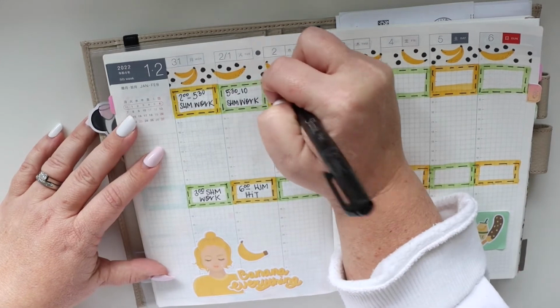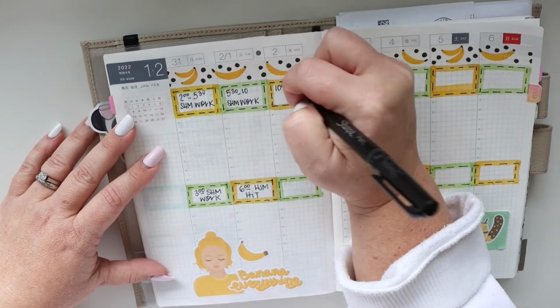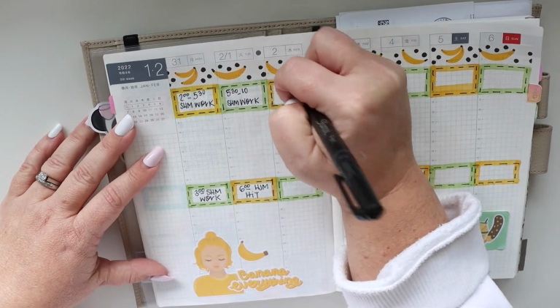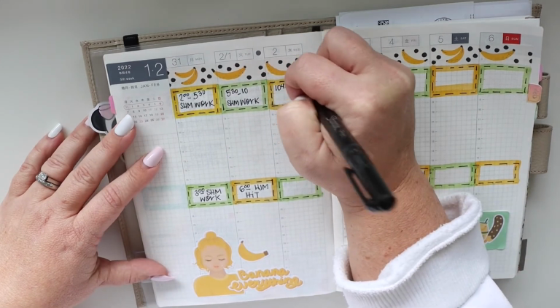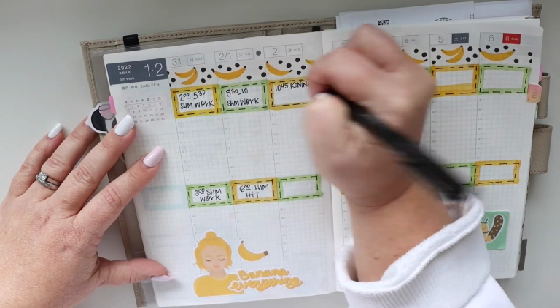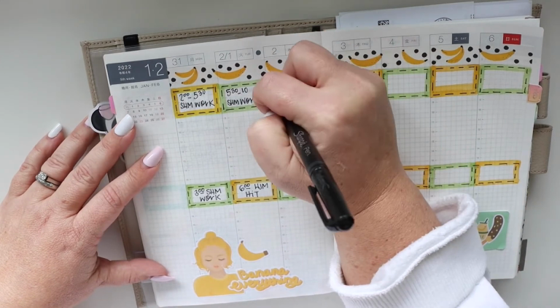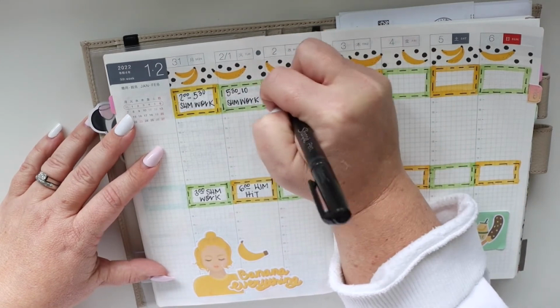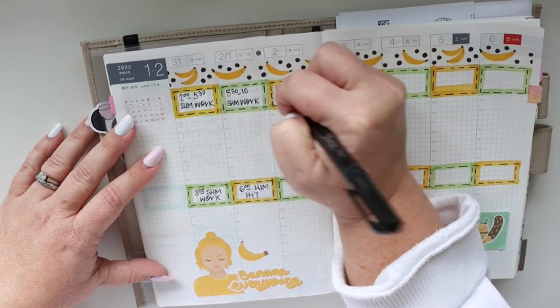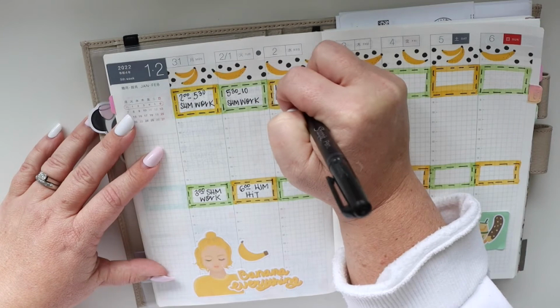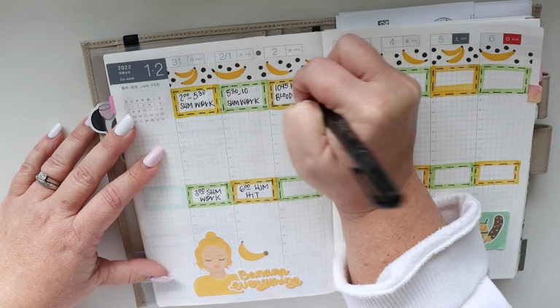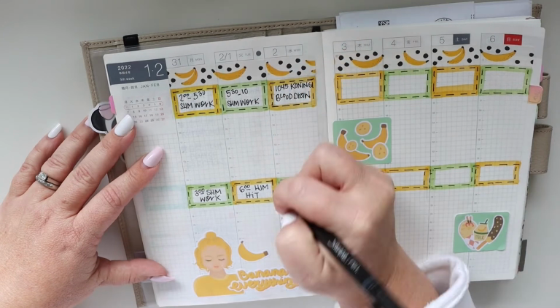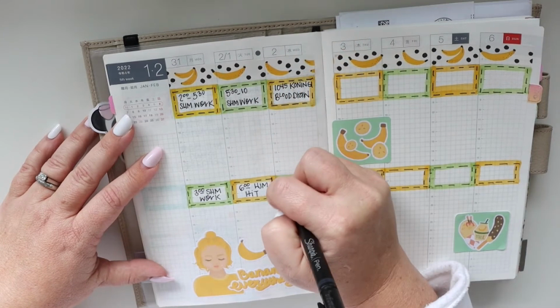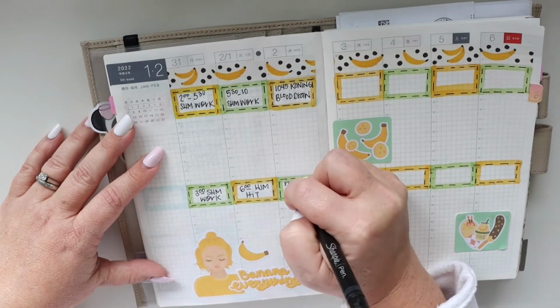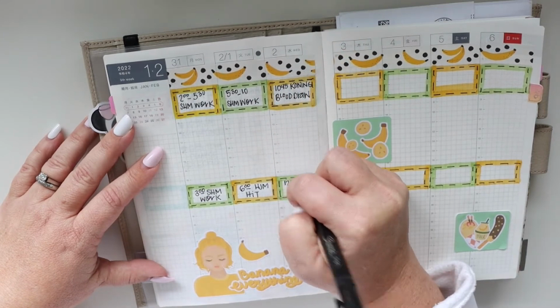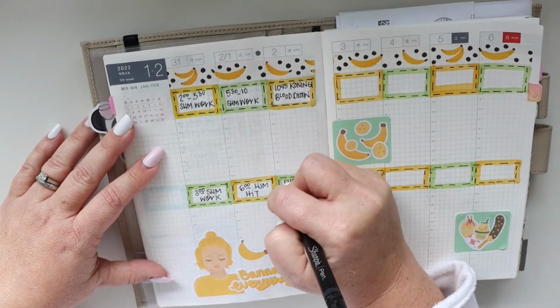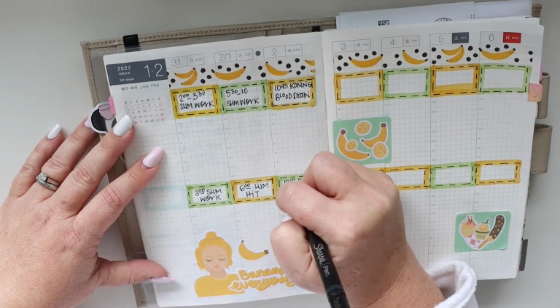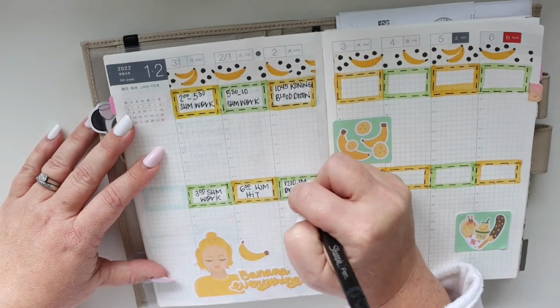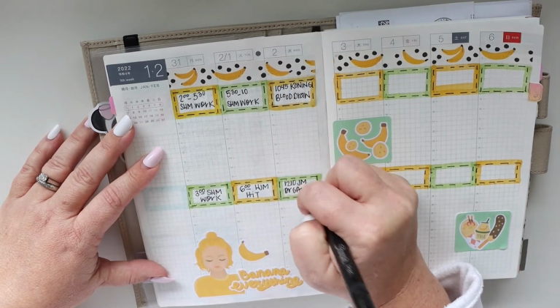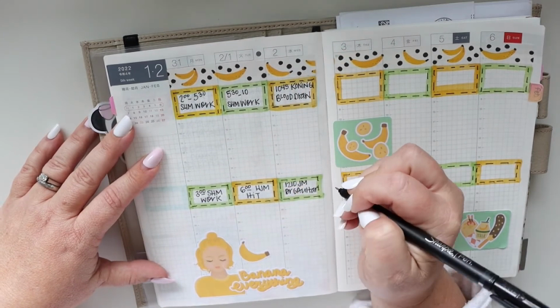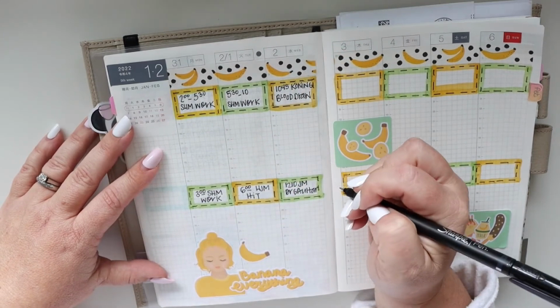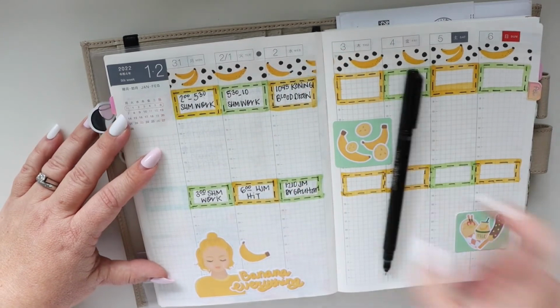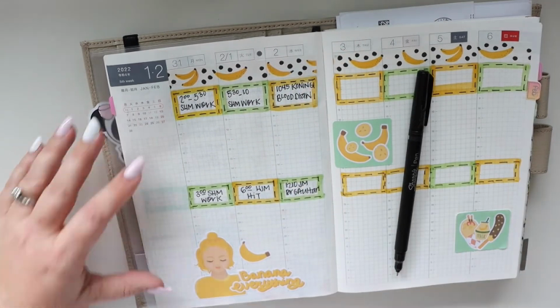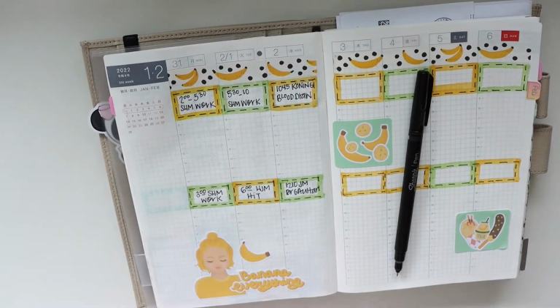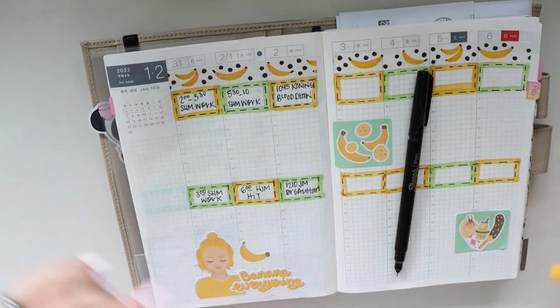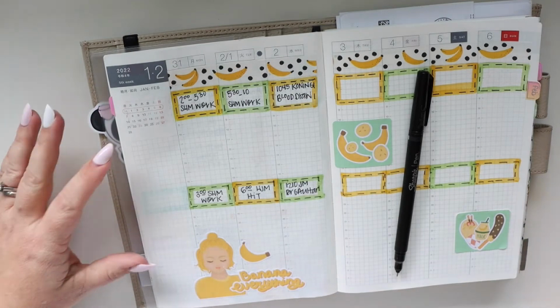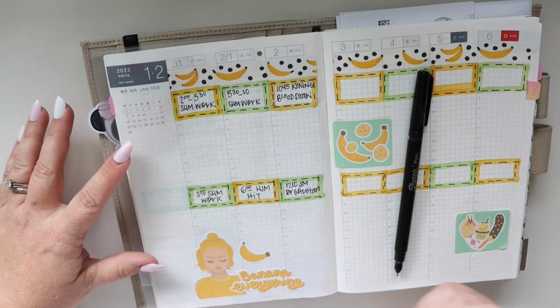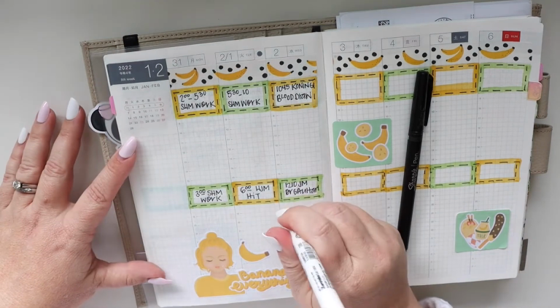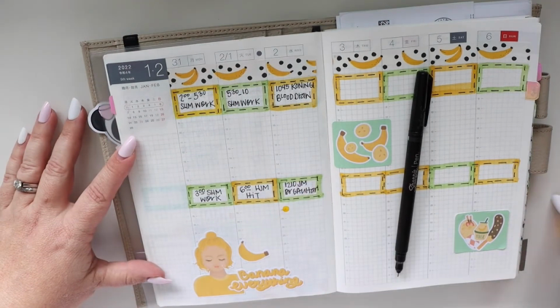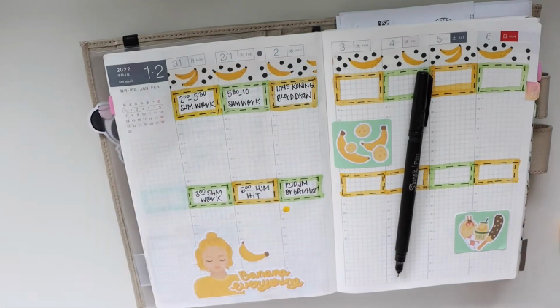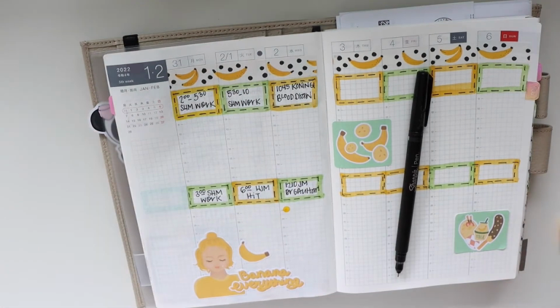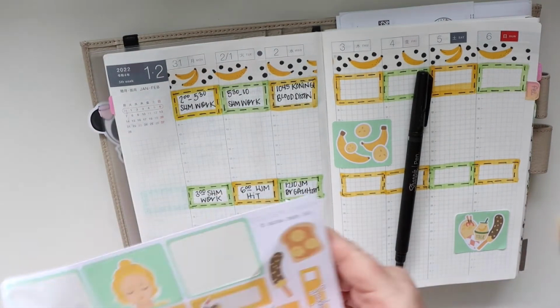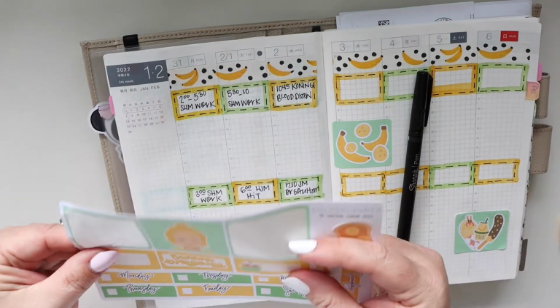Now I'm filling in the boxes and I just go ahead and add the activities. That's what this planner is — it is a week at a glance for me, and in my daily planner I keep up with all the things, so this works out great.